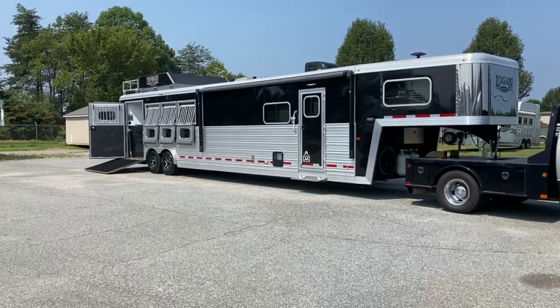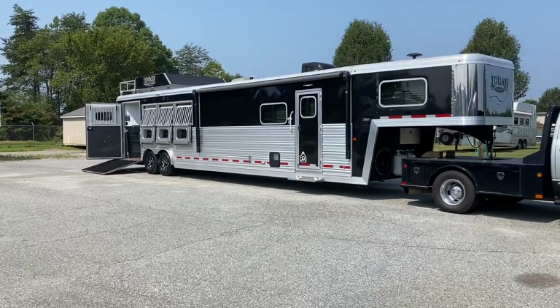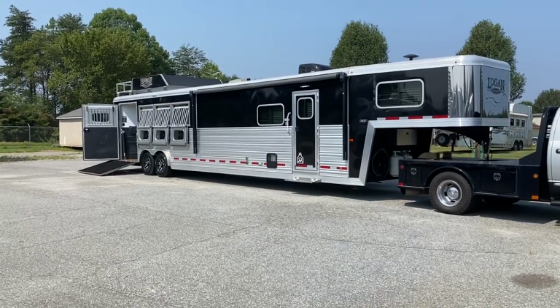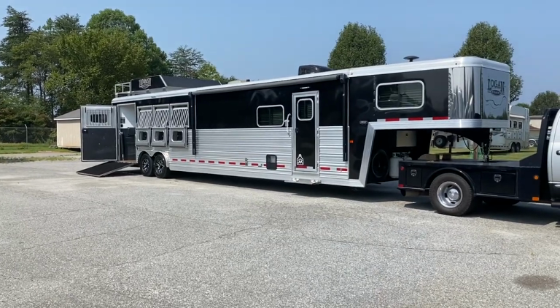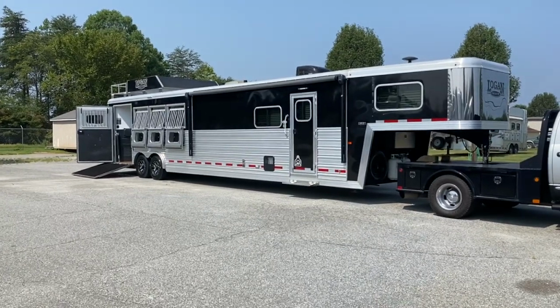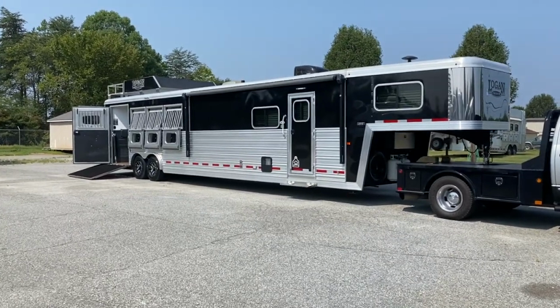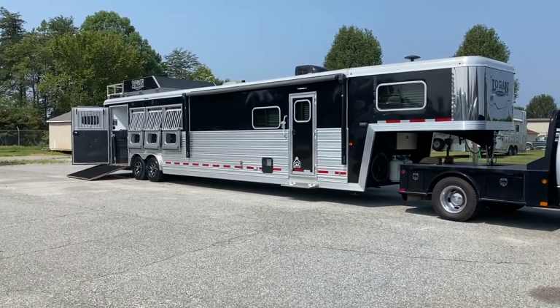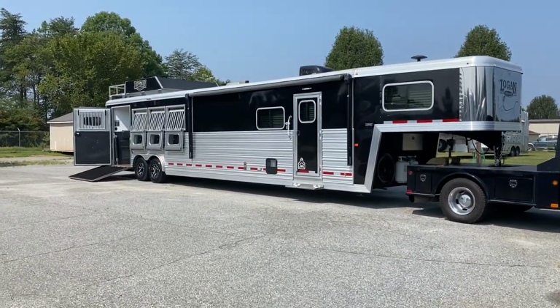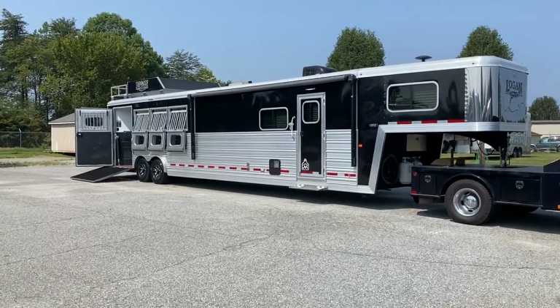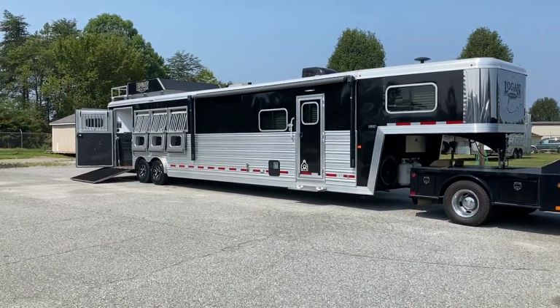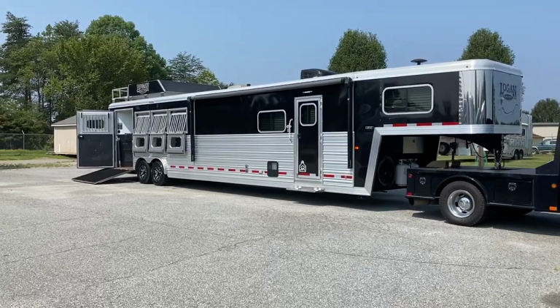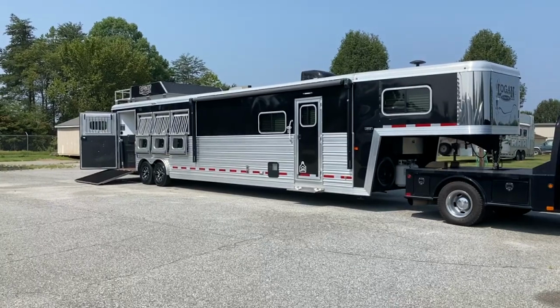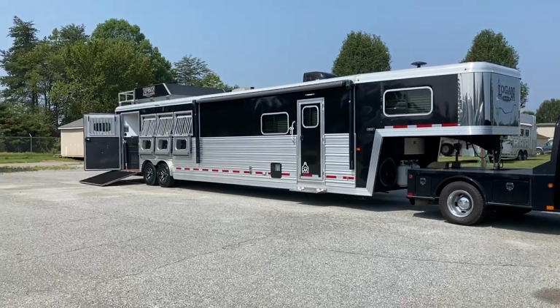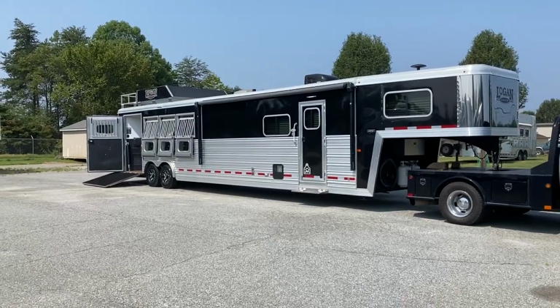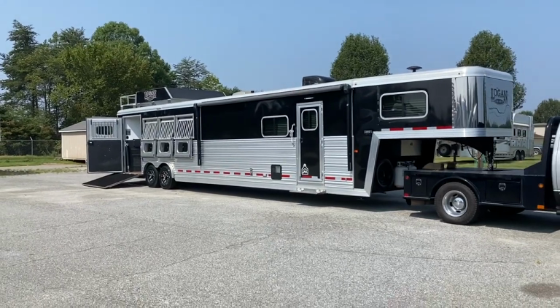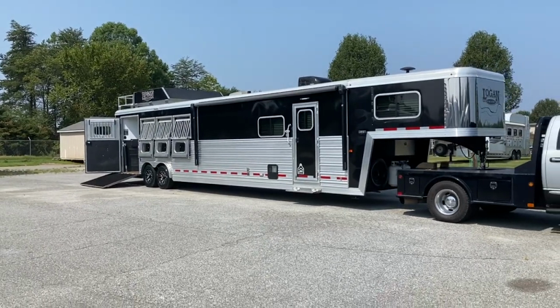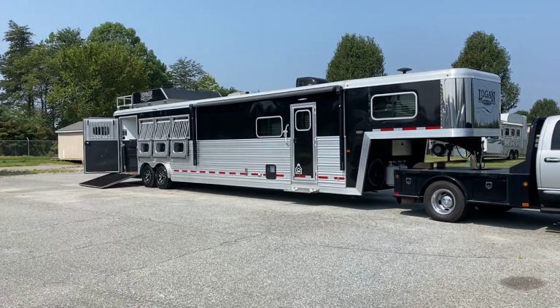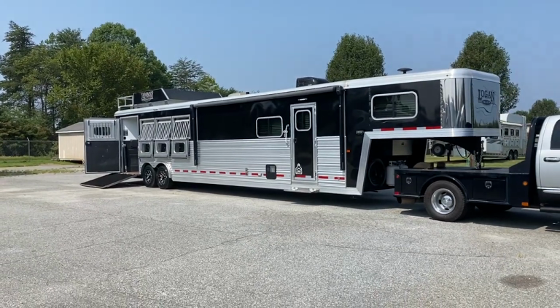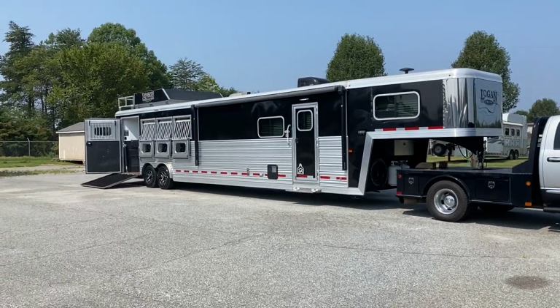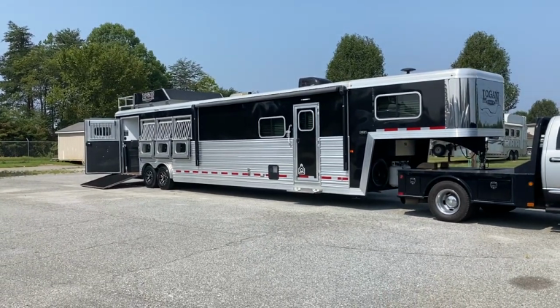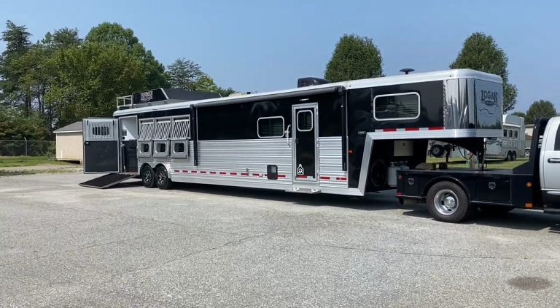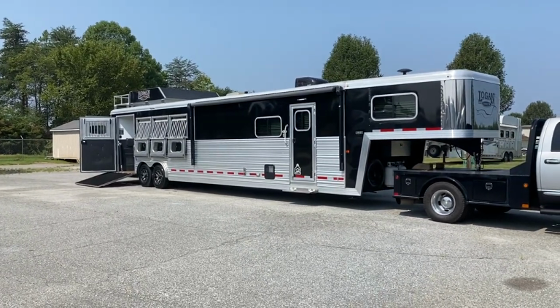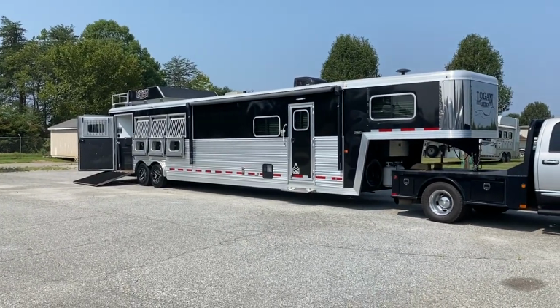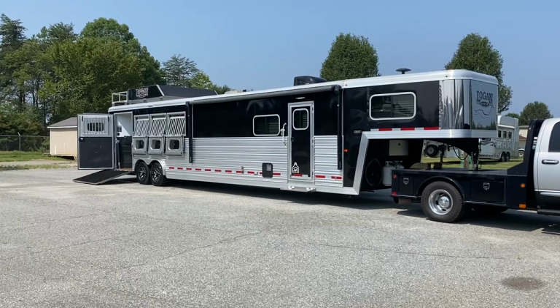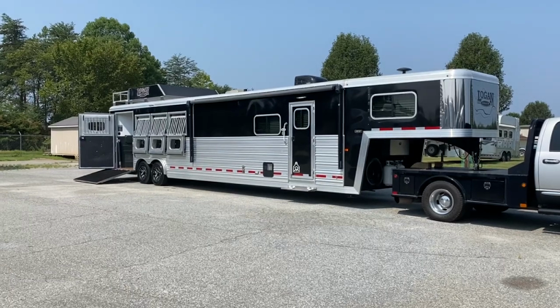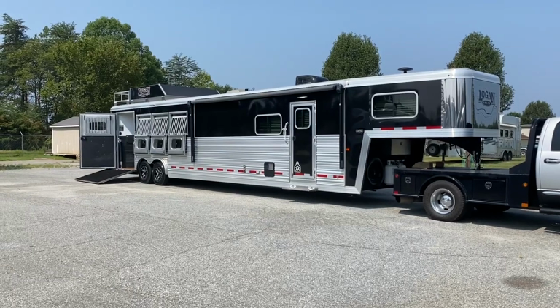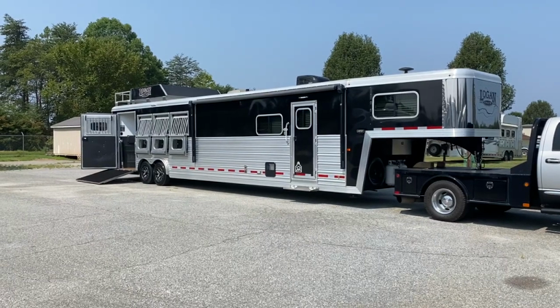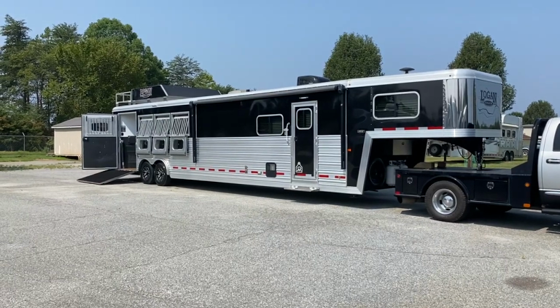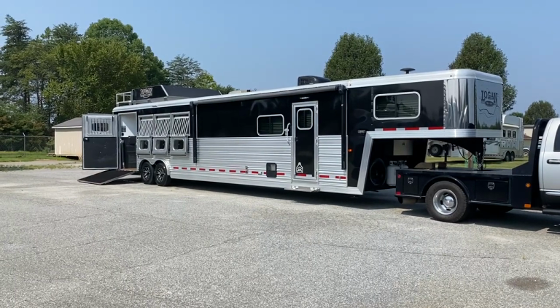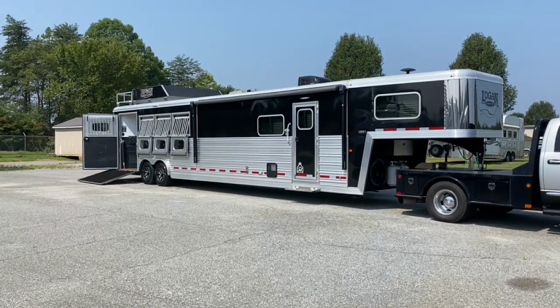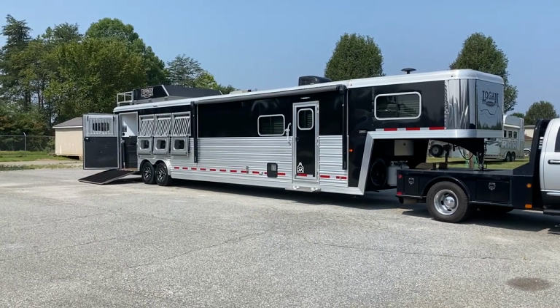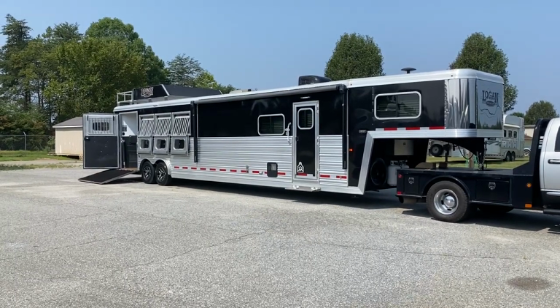Hey everybody, it's Ashley, Carolina Trailer Sales, carolinatrailersales.com. We're located in Colfax, North Carolina. We are by appointment only and you can reach me at 828-773-4500.